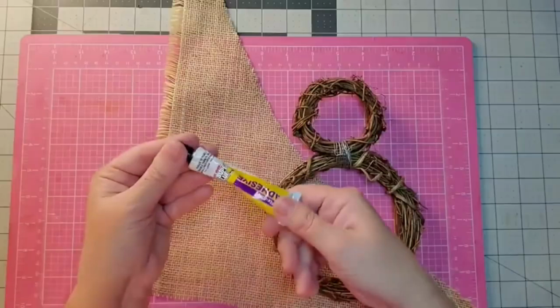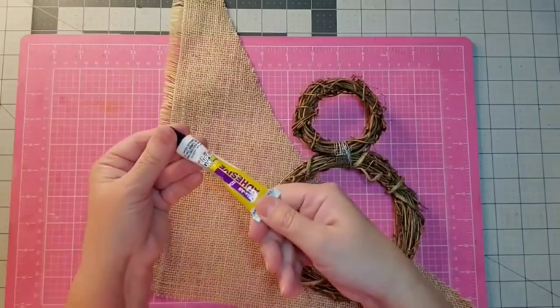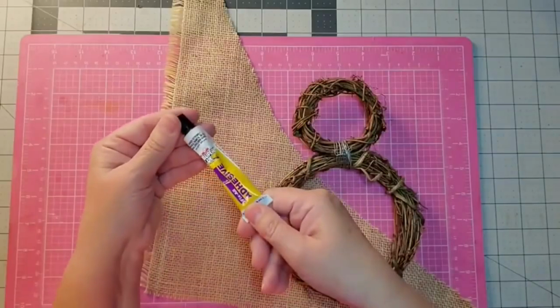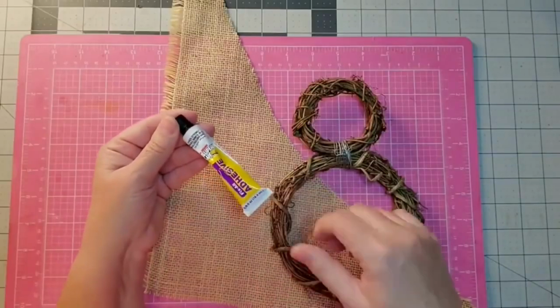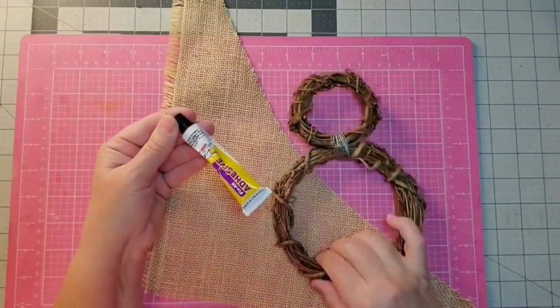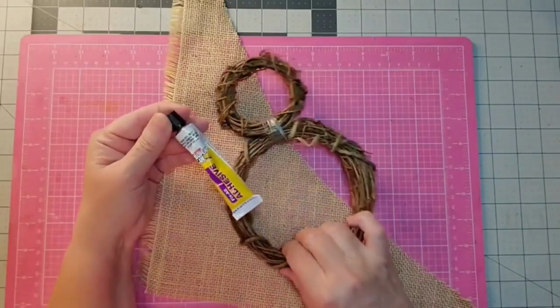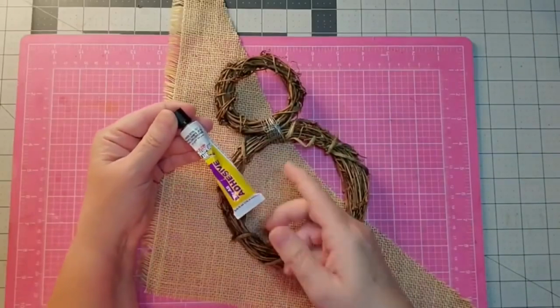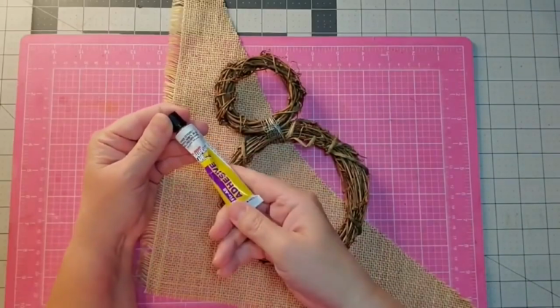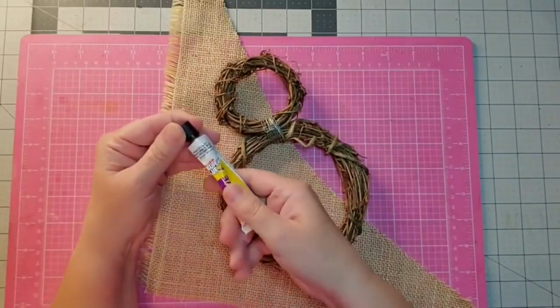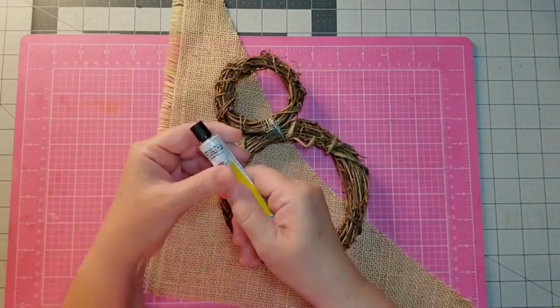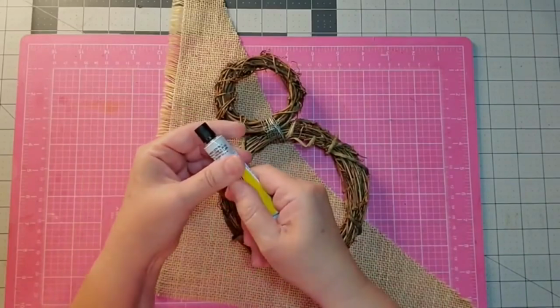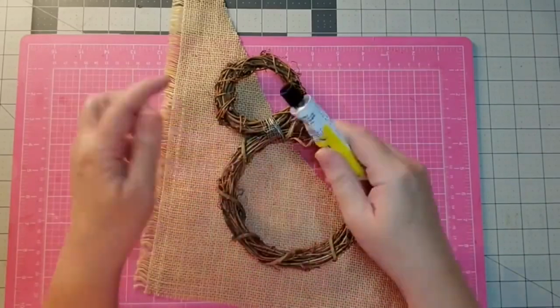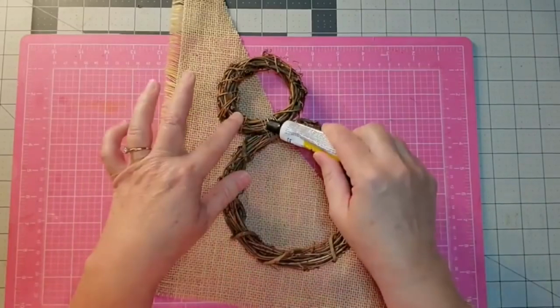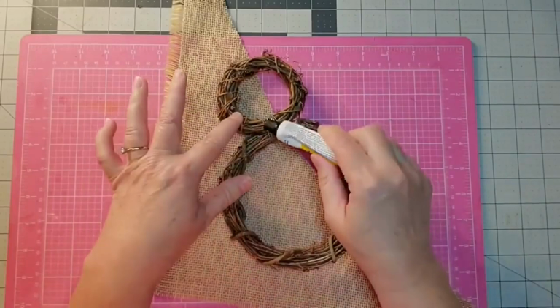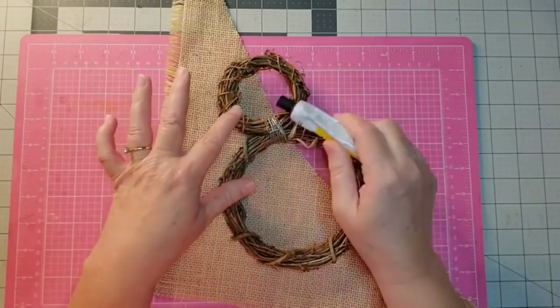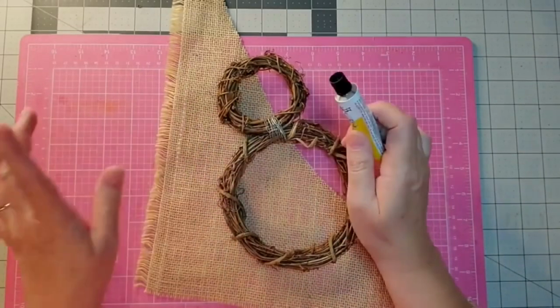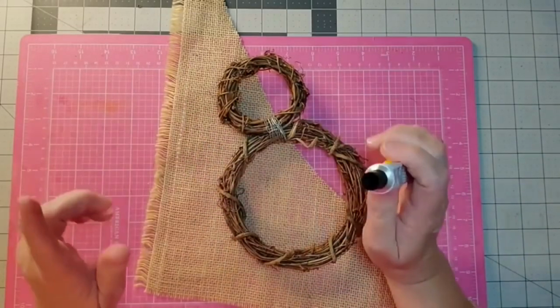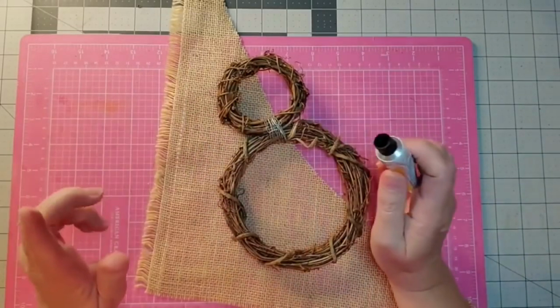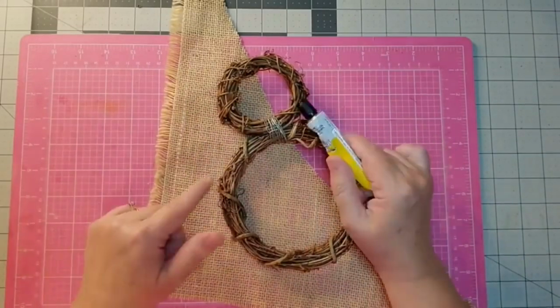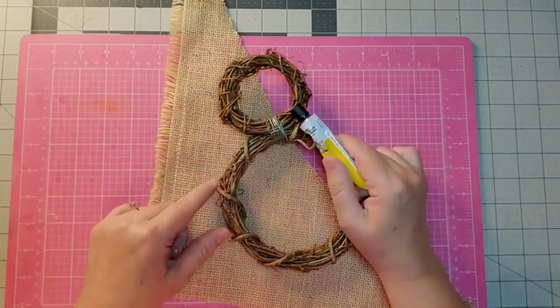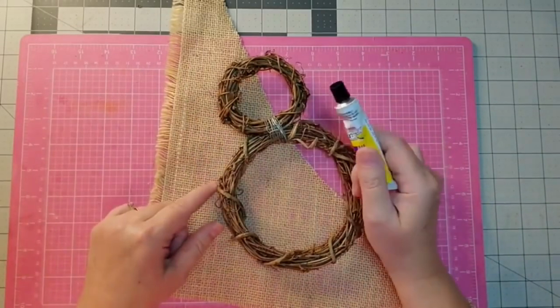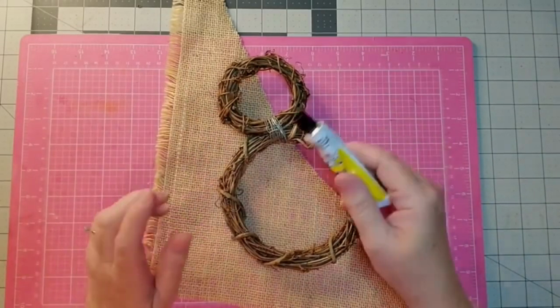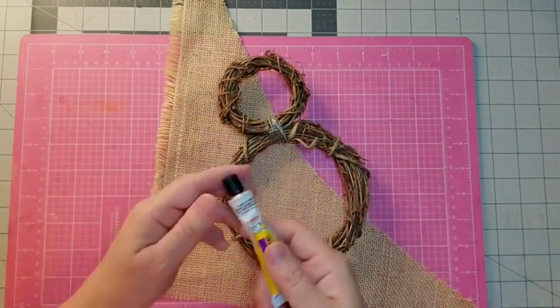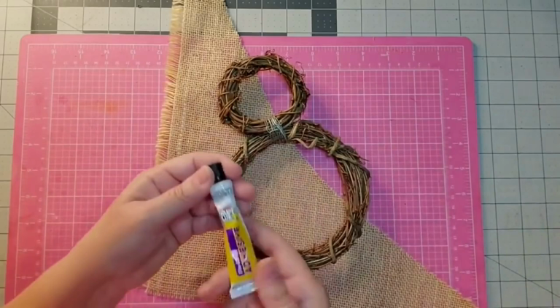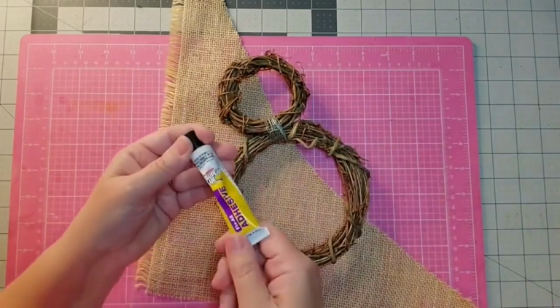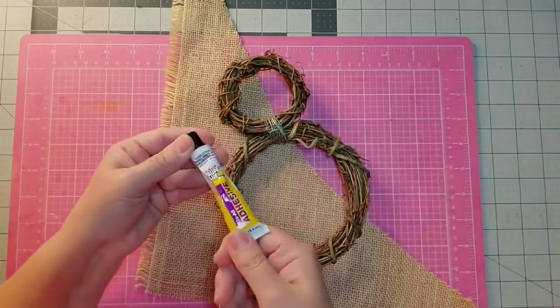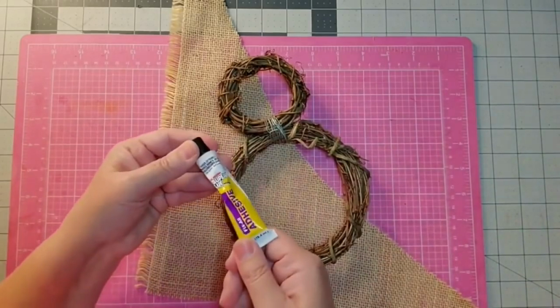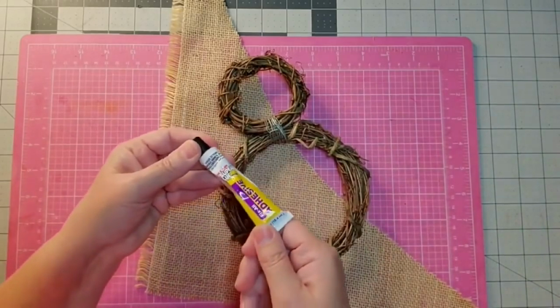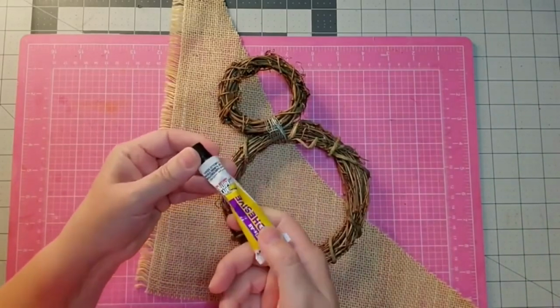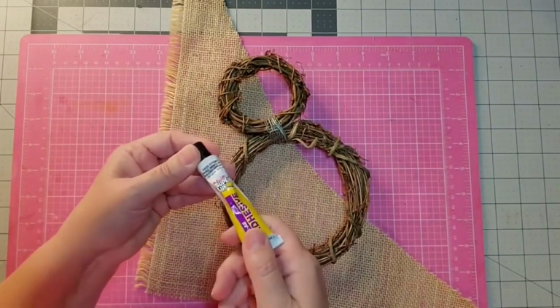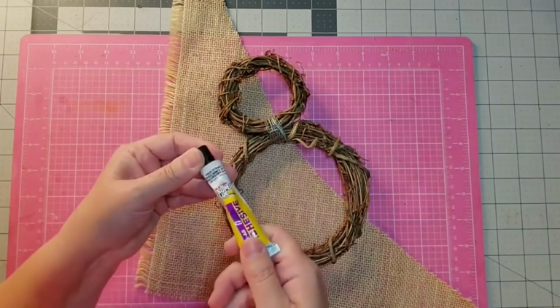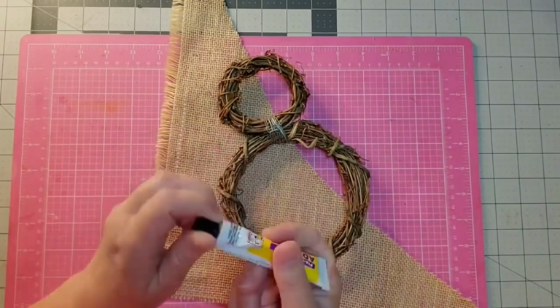Now I'm just going to take some Fix All adhesive and put a little of it on here, and then use my hot glue gun as well — I decided this would just give it a little bit extra.